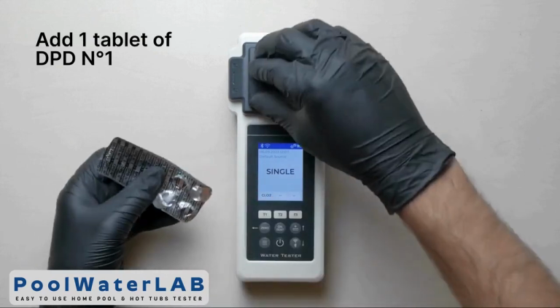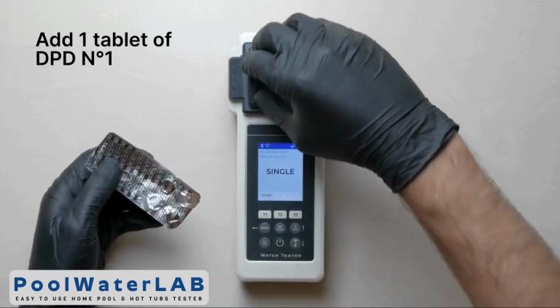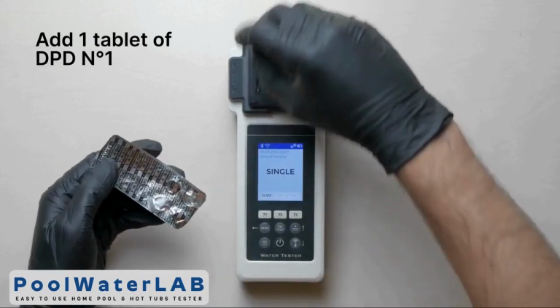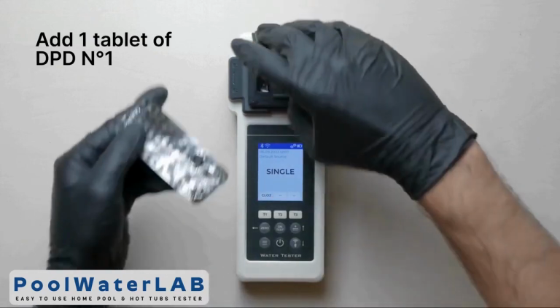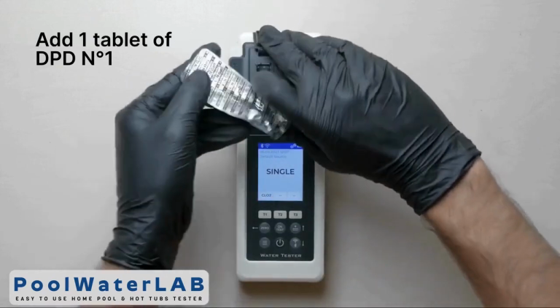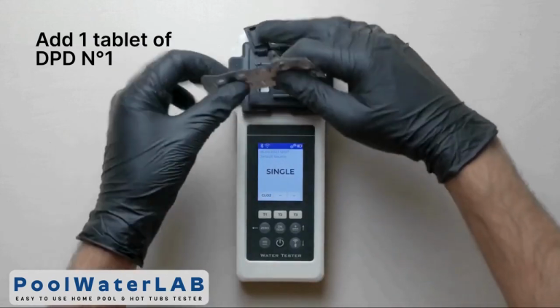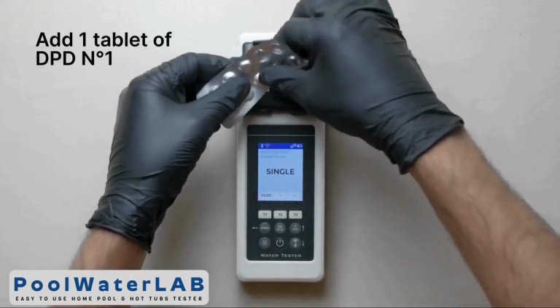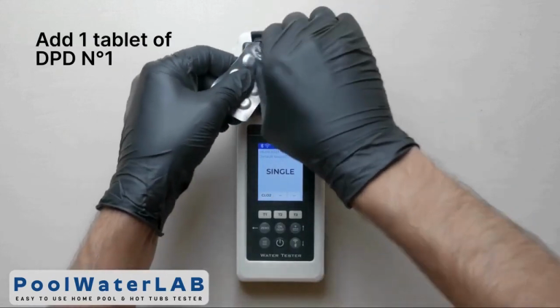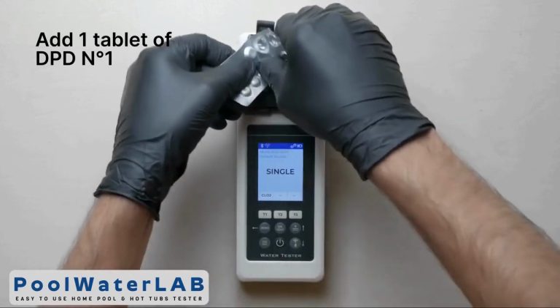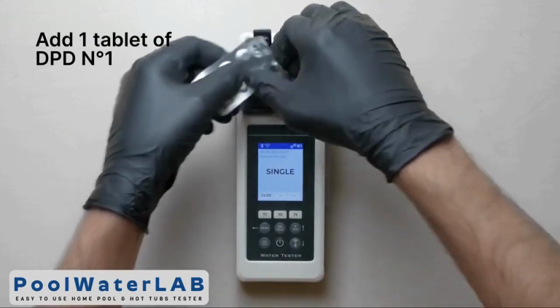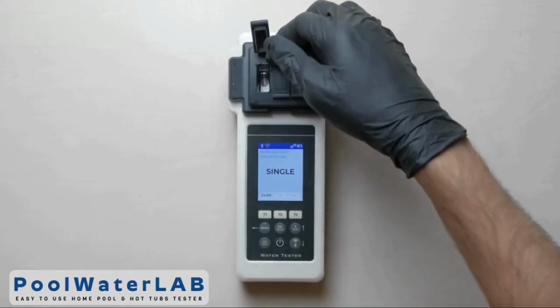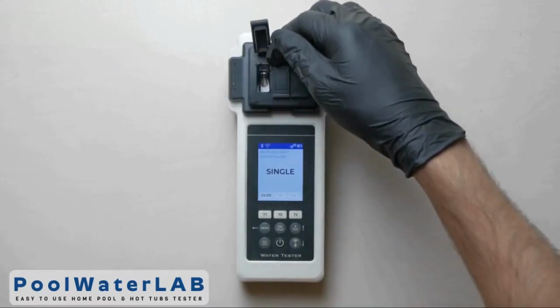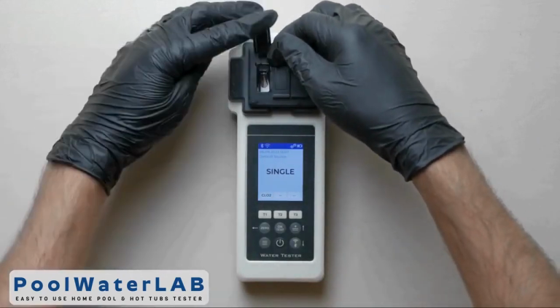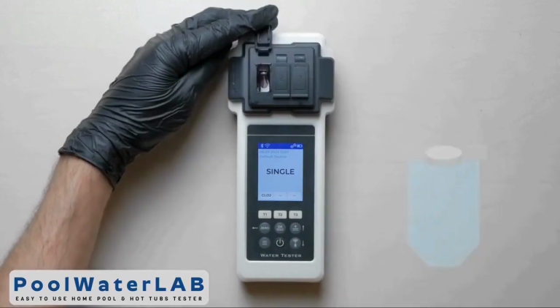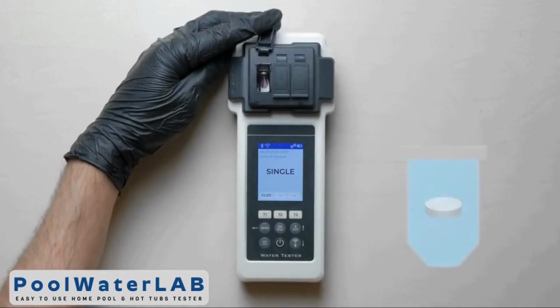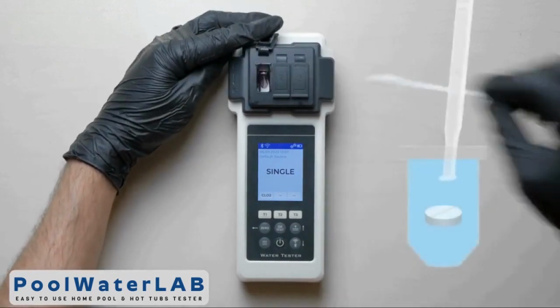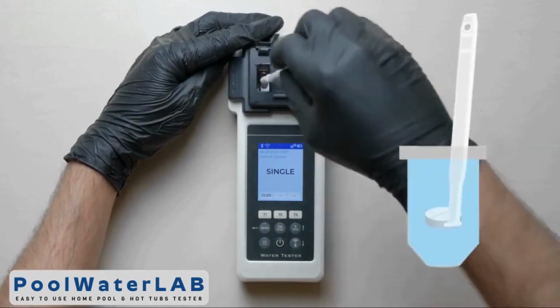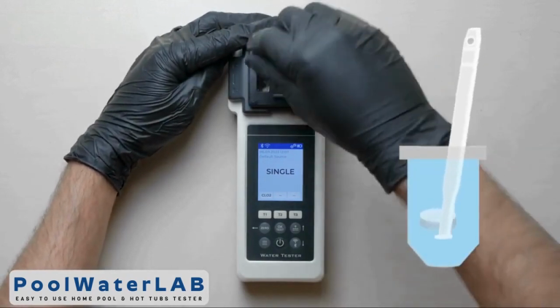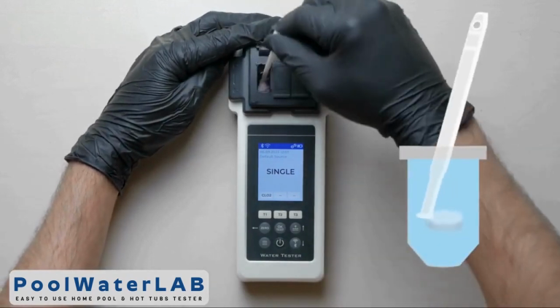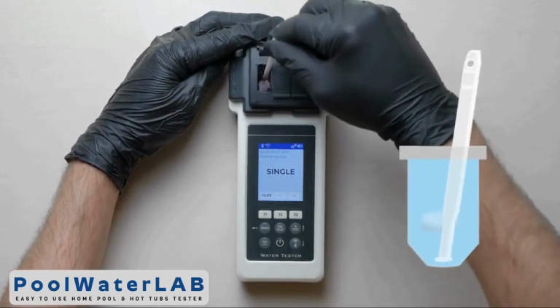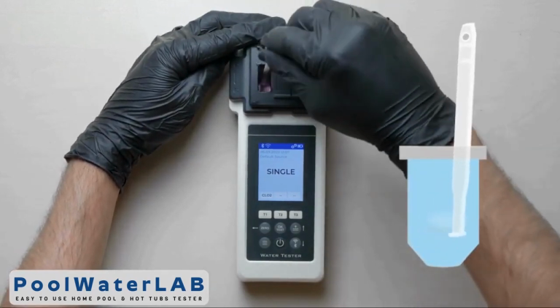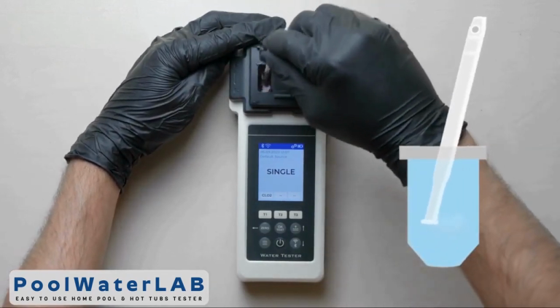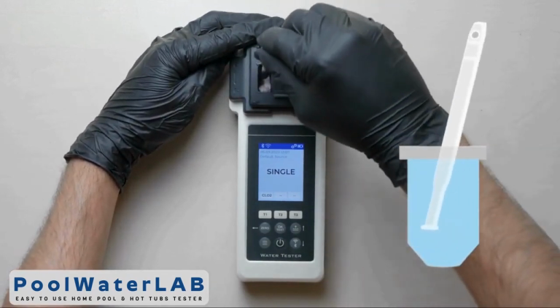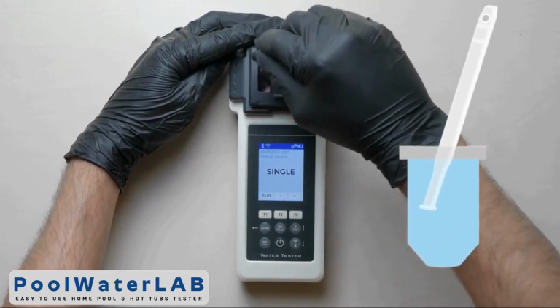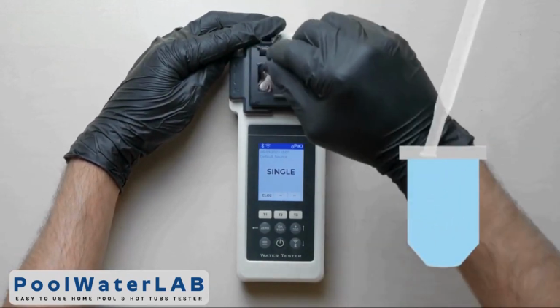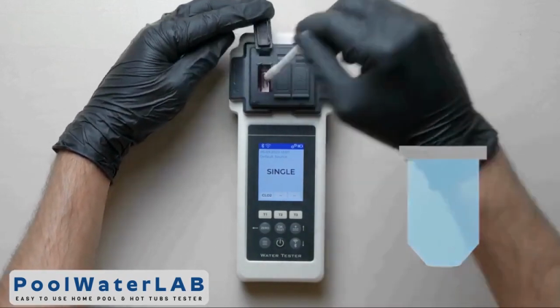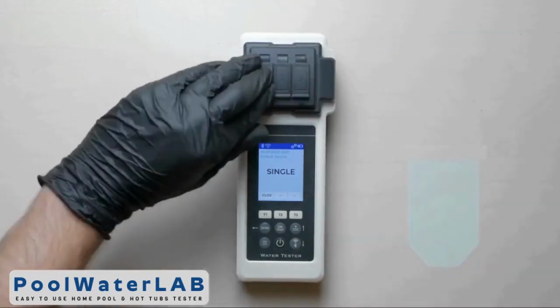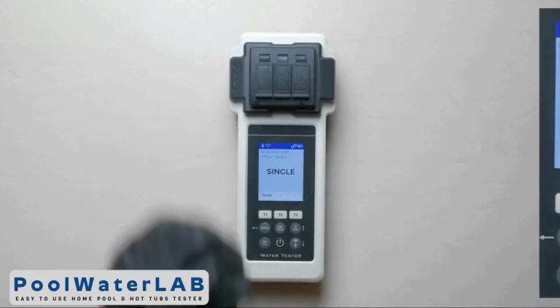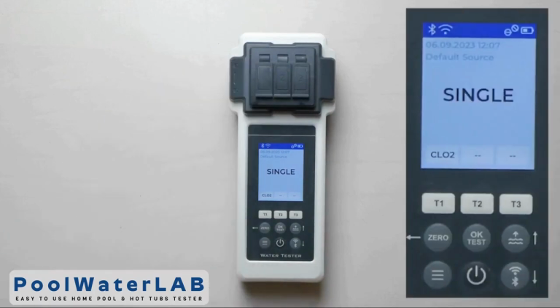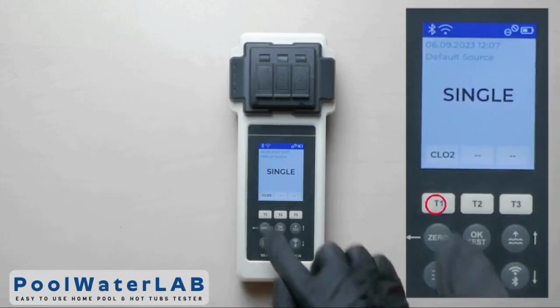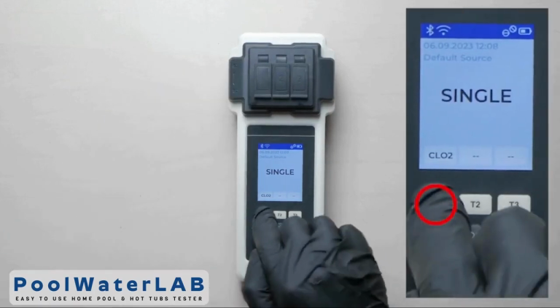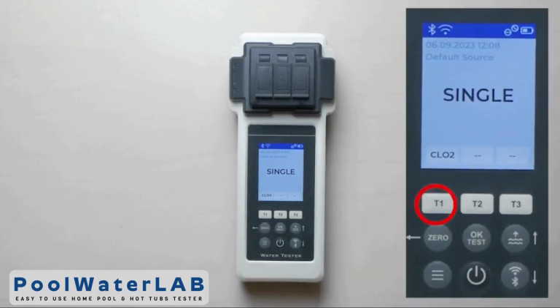Squeeze the tablet of DPD number 1 directly into the chamber. Don't touch the tablet with your hands. Using the special stirring stick, stir it until it is completely dissolved. Cover the measuring chamber.